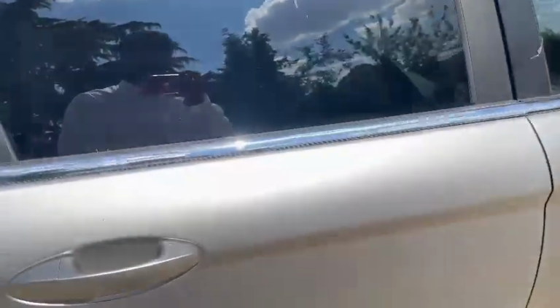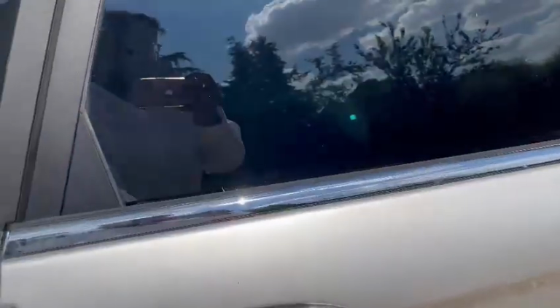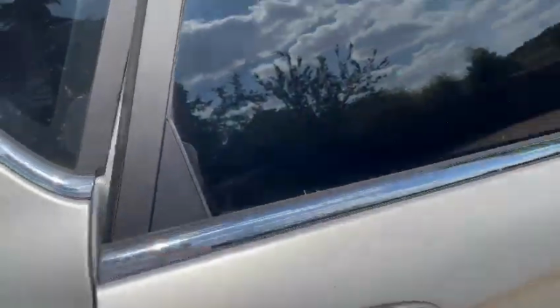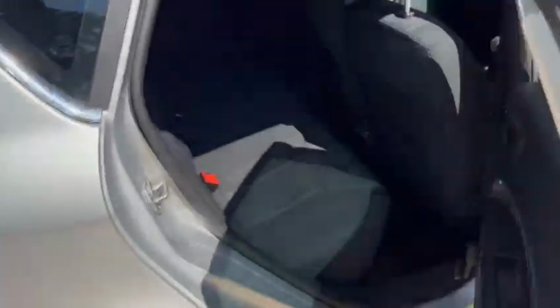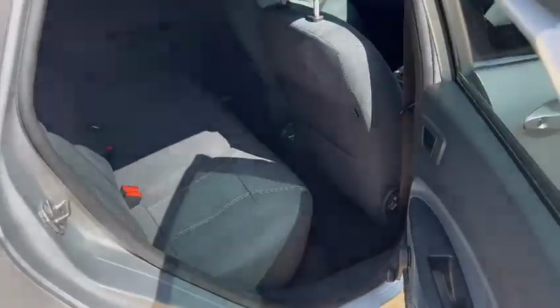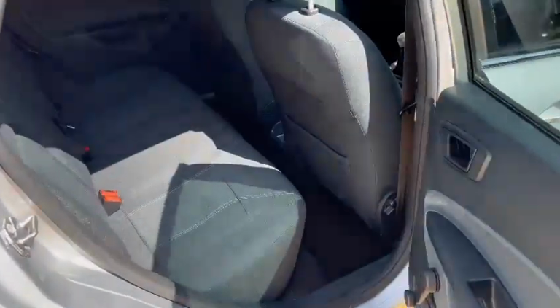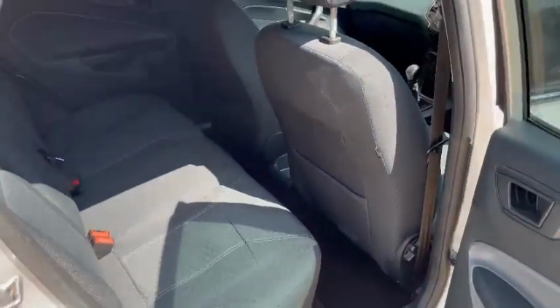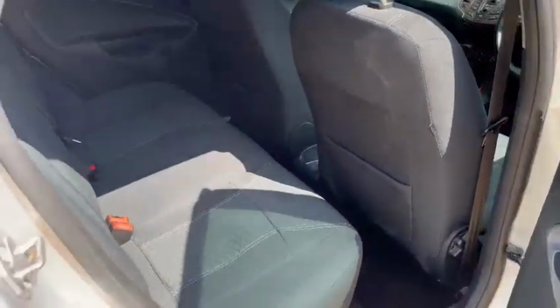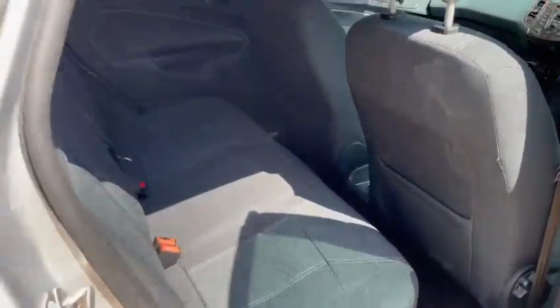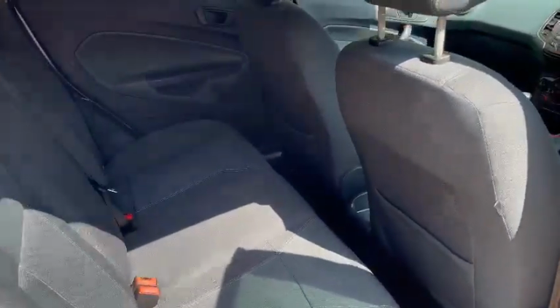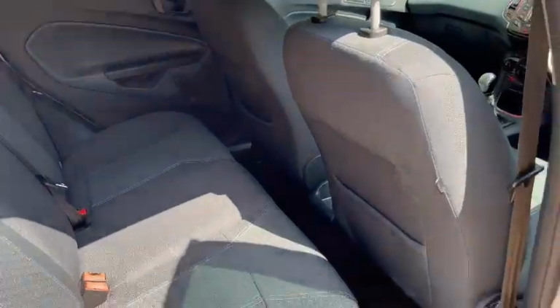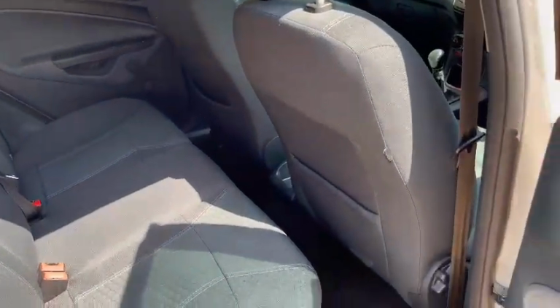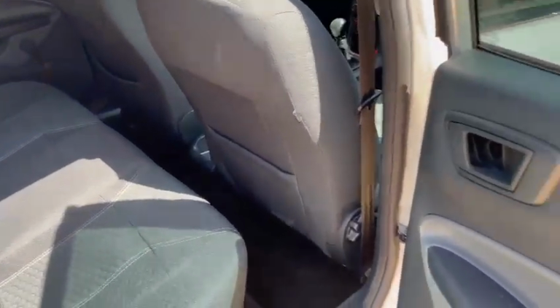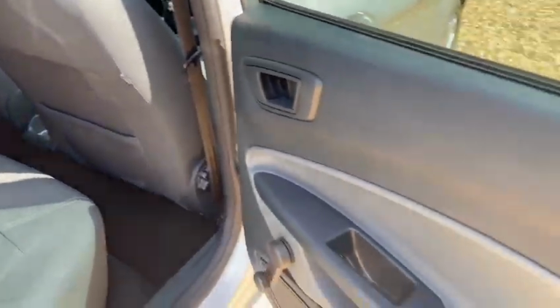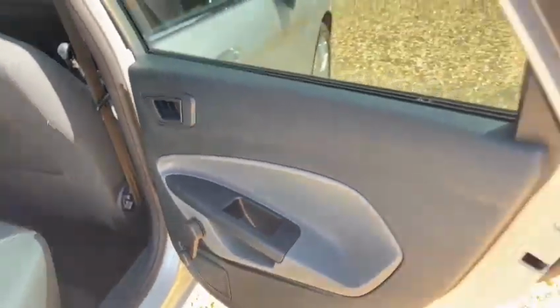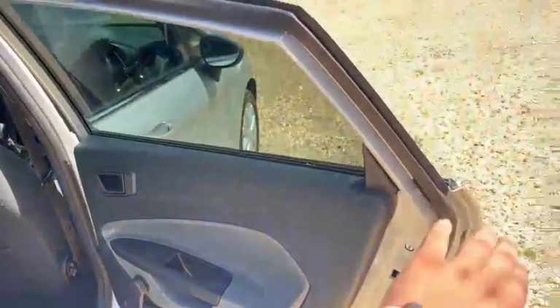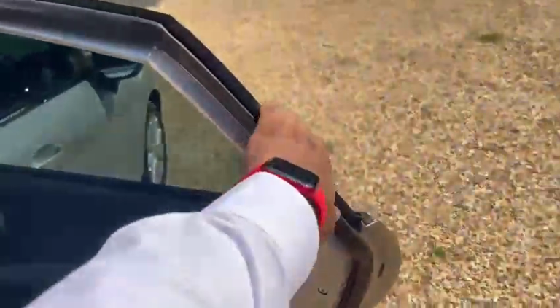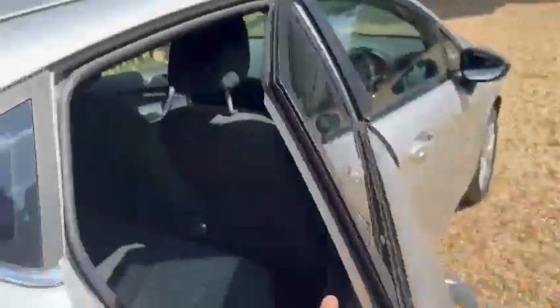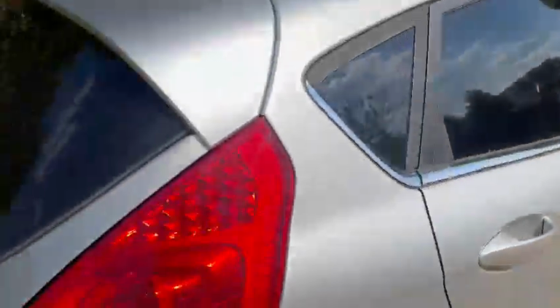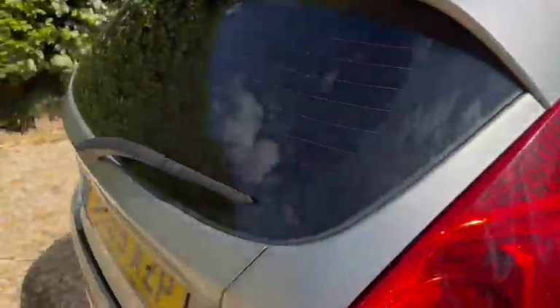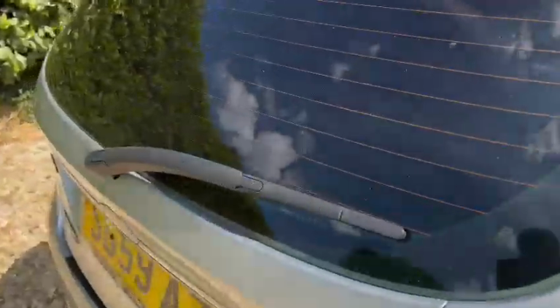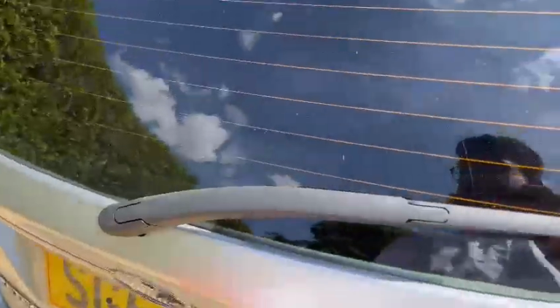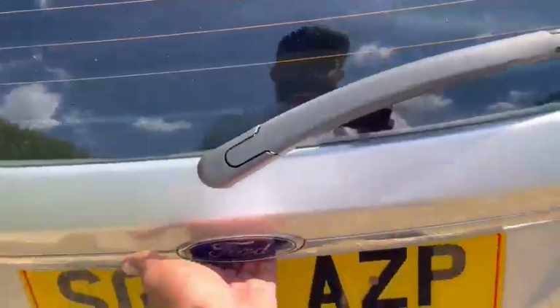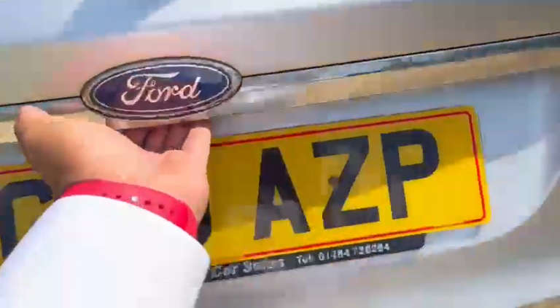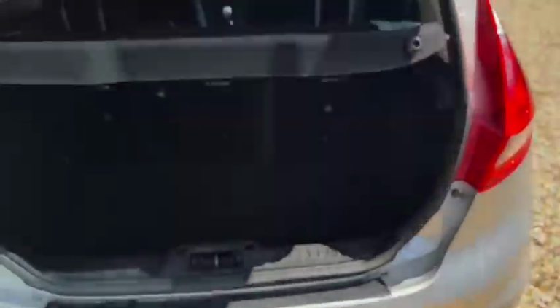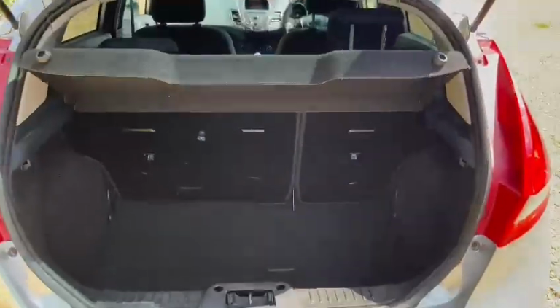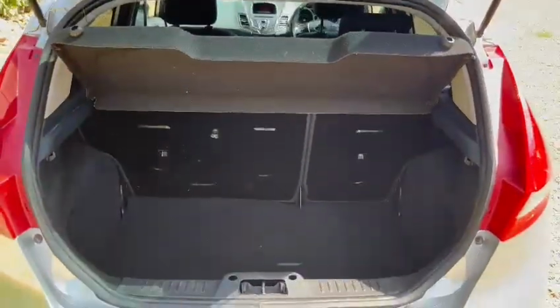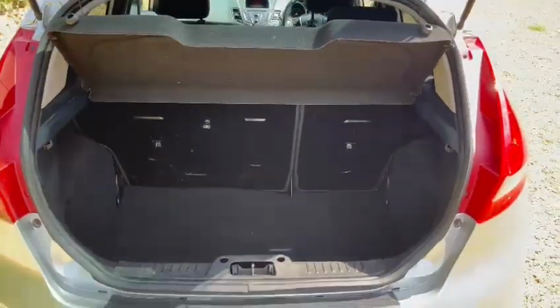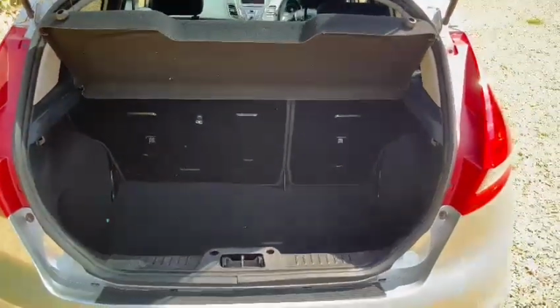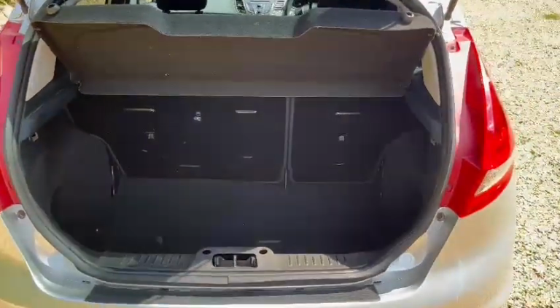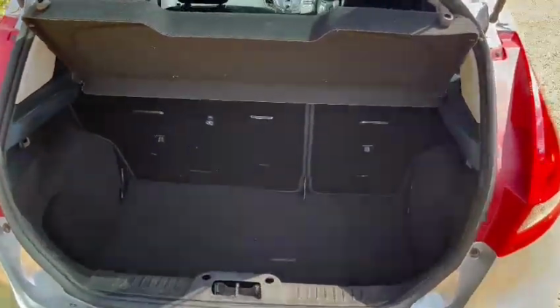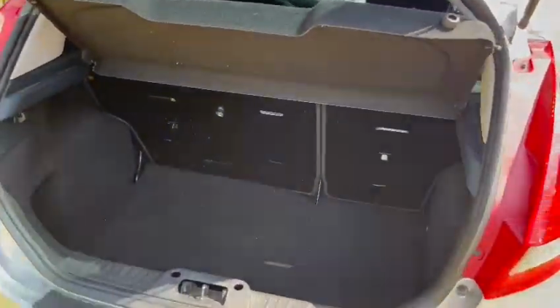And if we look at the back, there's a fairly decent amount of size in the back. If we have a look at the boot, the boot is also a decent size for the car.